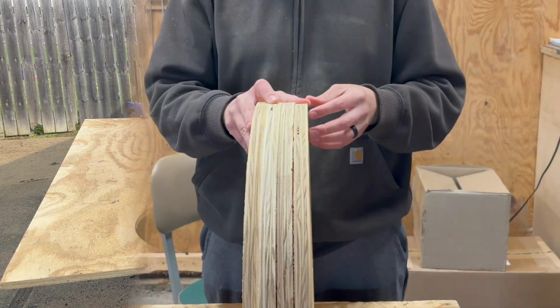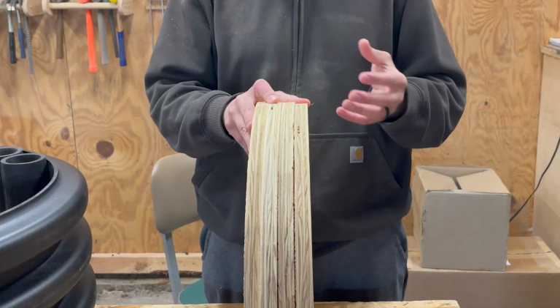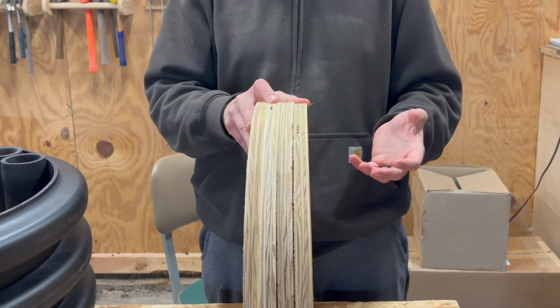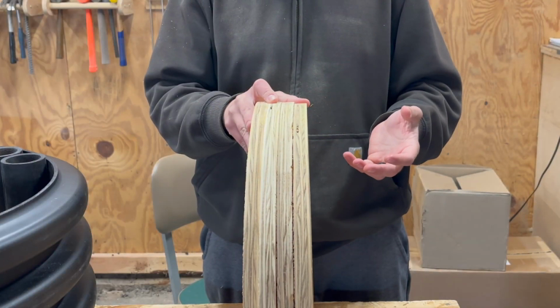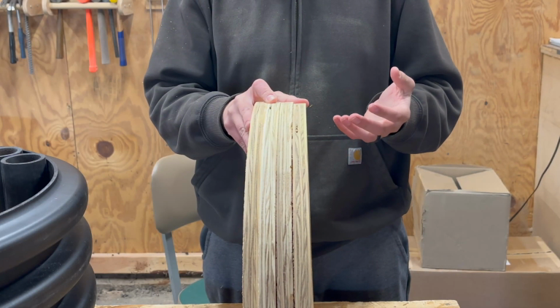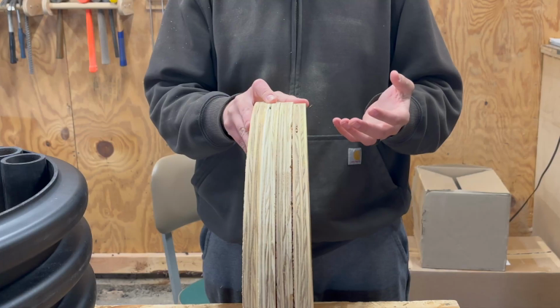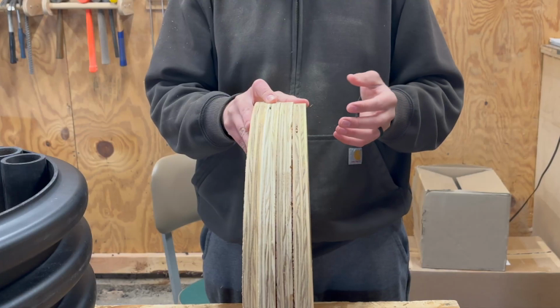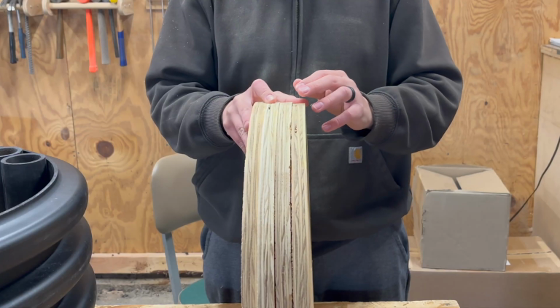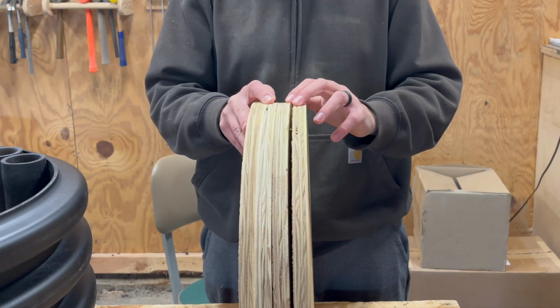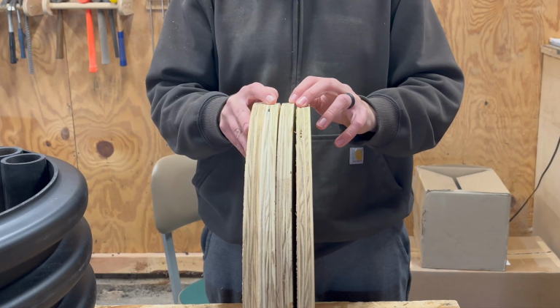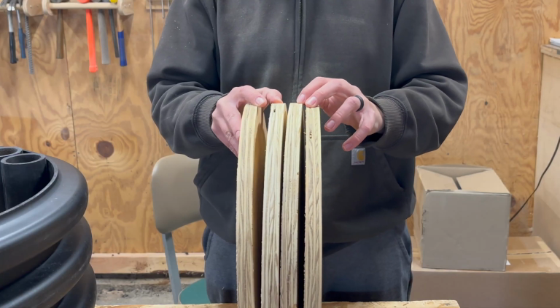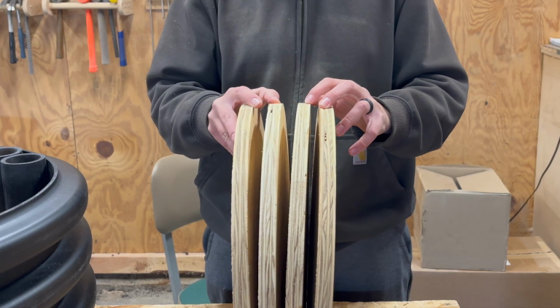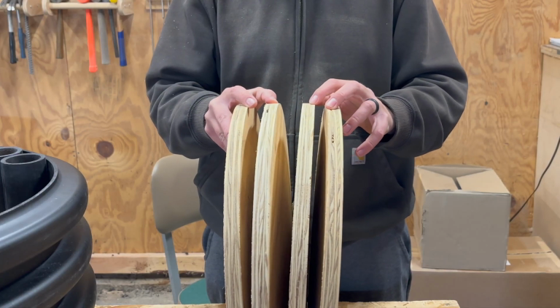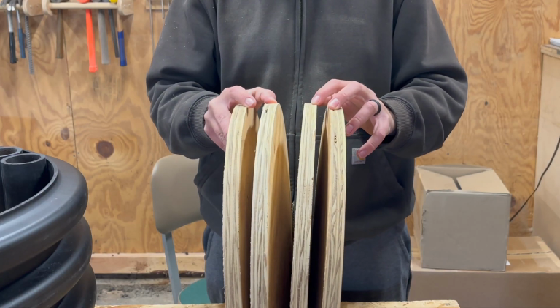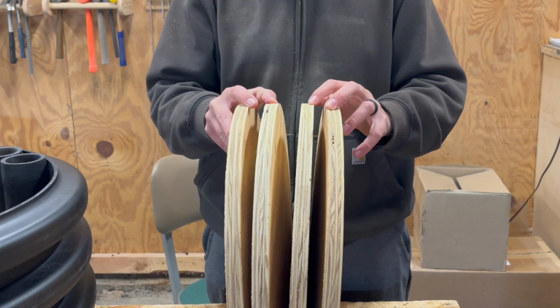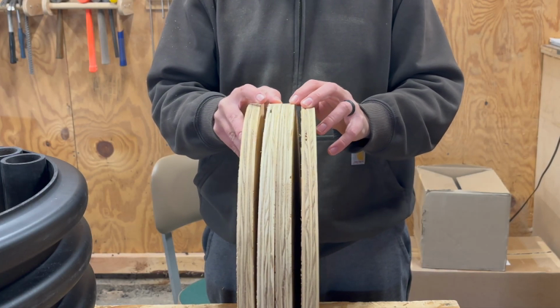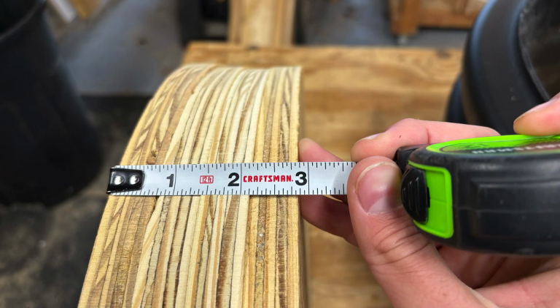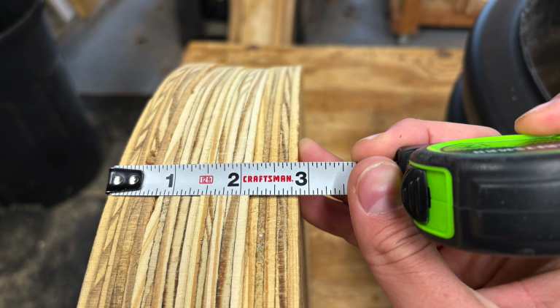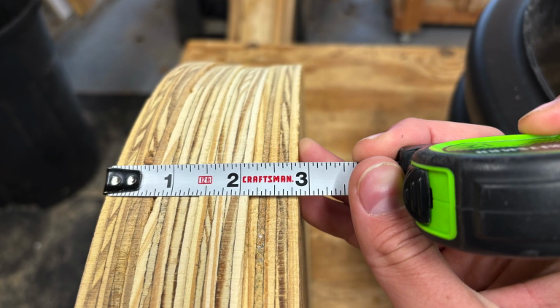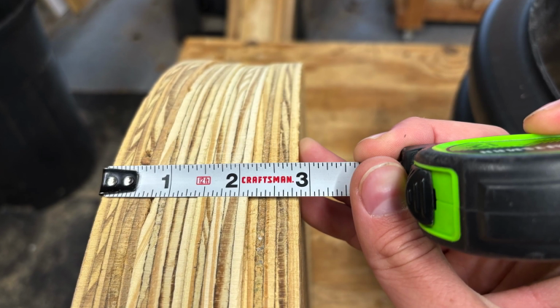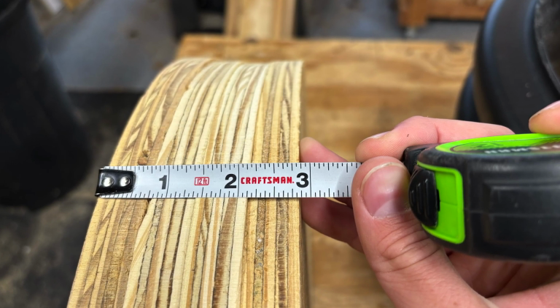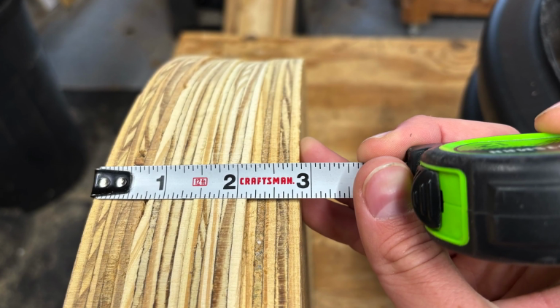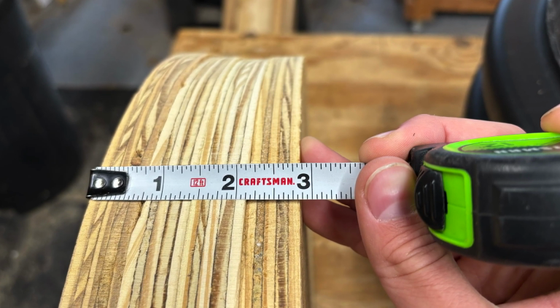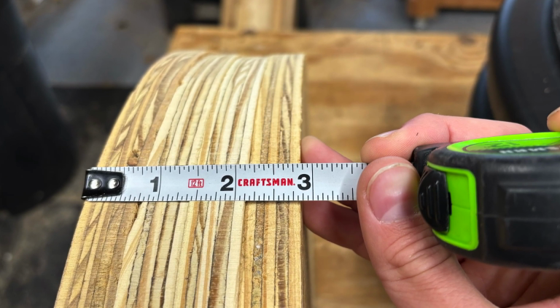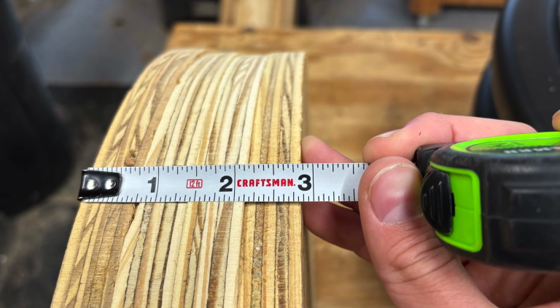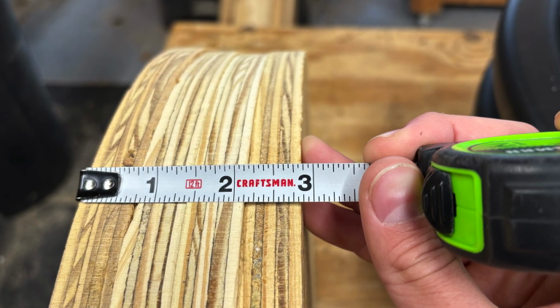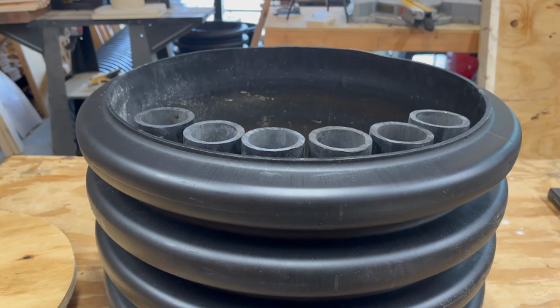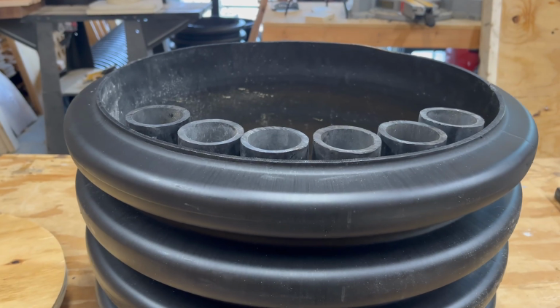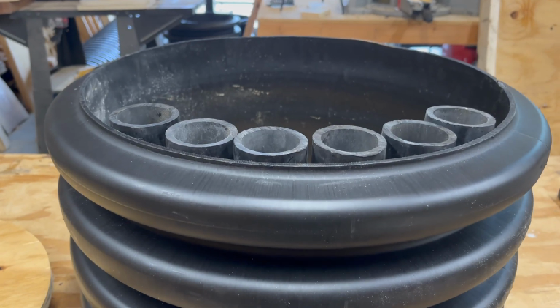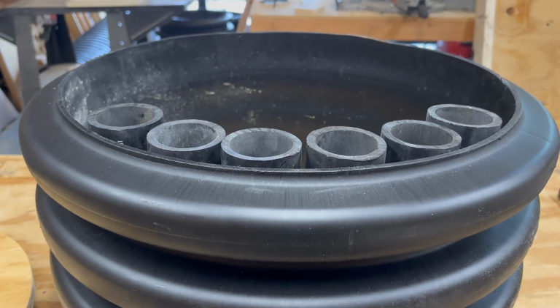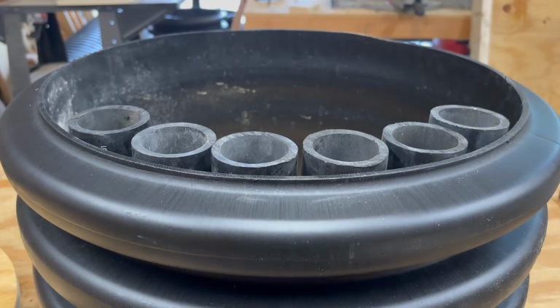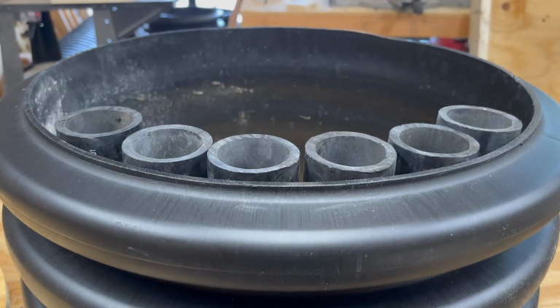I wasn't sure how many layers of plywood I wanted to use for a base, but I settled on four pieces. That's going to make the base about three inches thick, and it's also going to put the tubes to where they're just barely above the top rim.